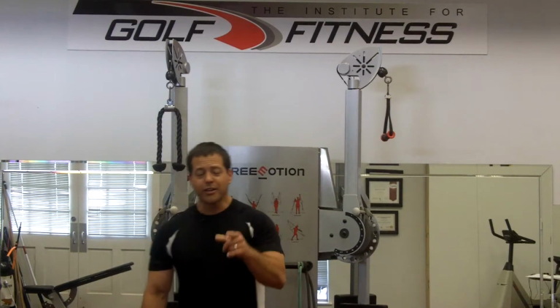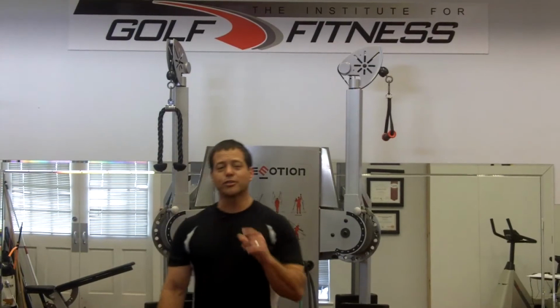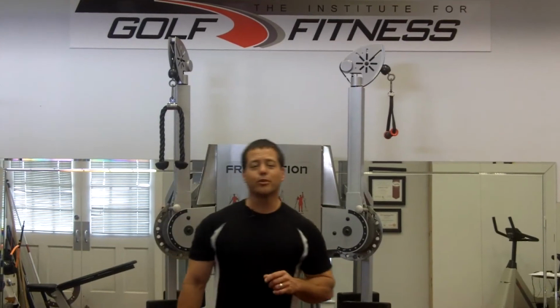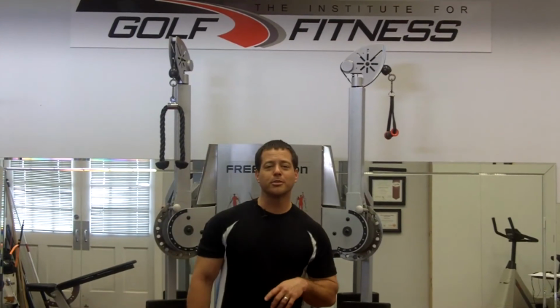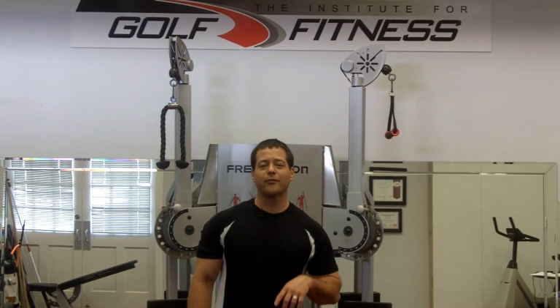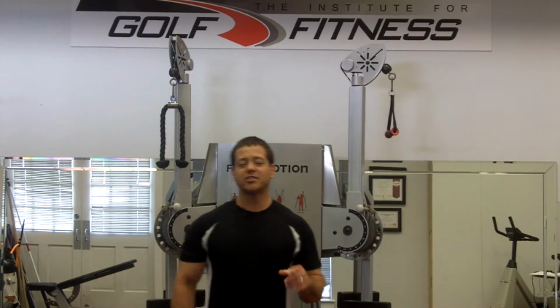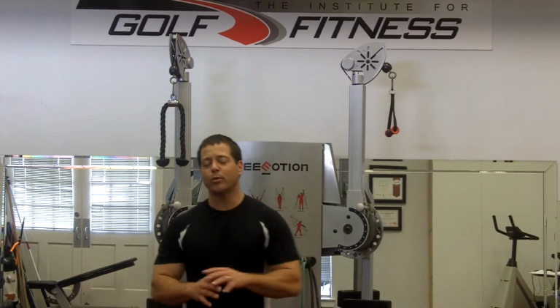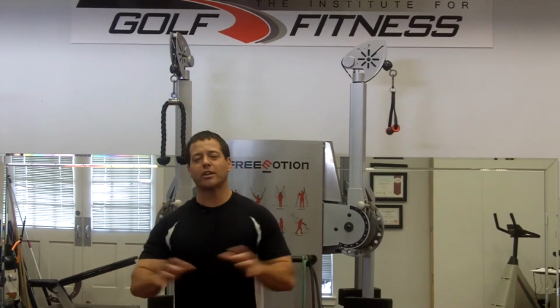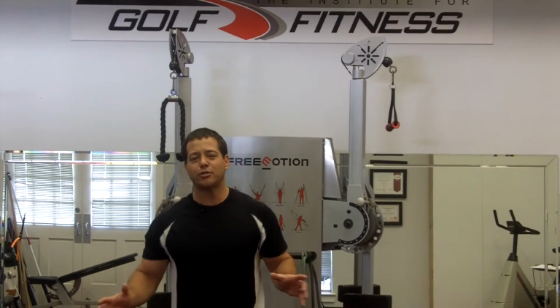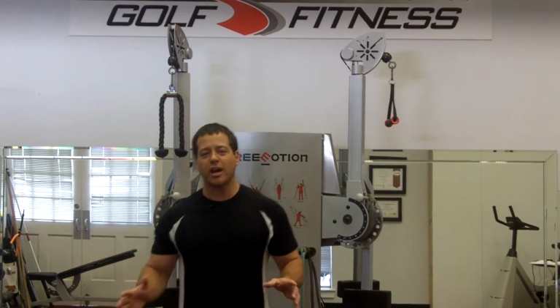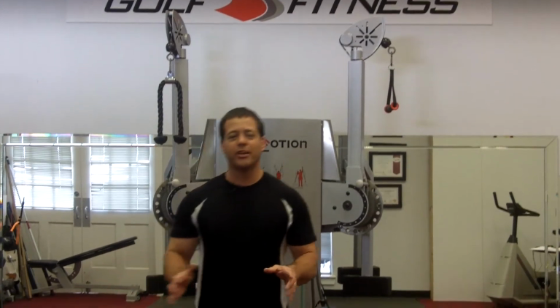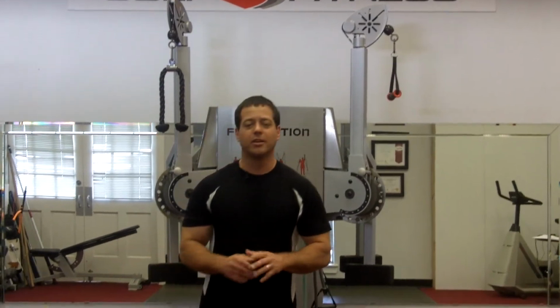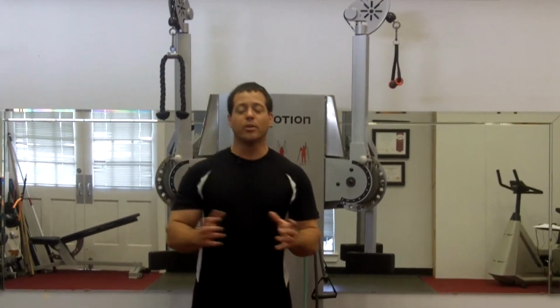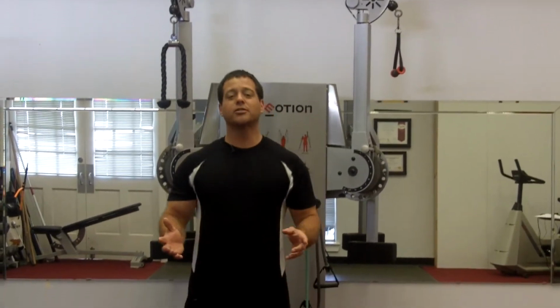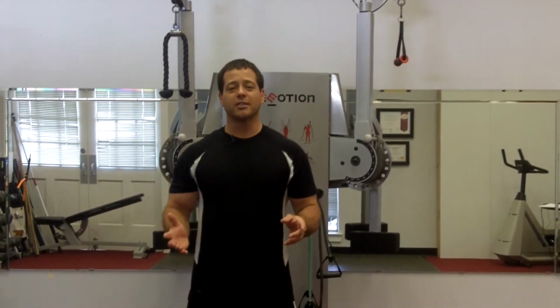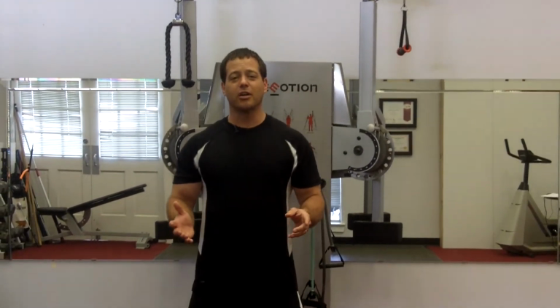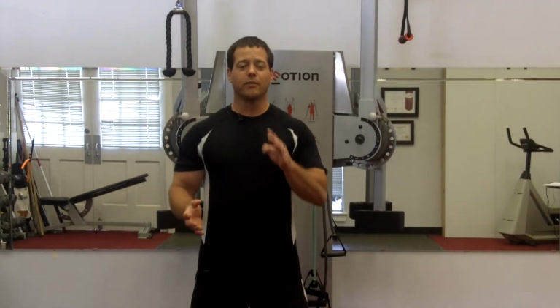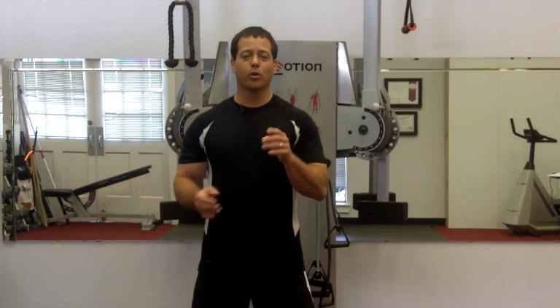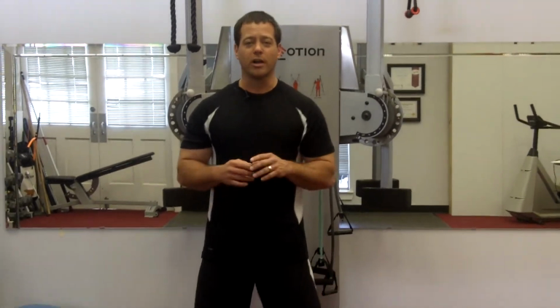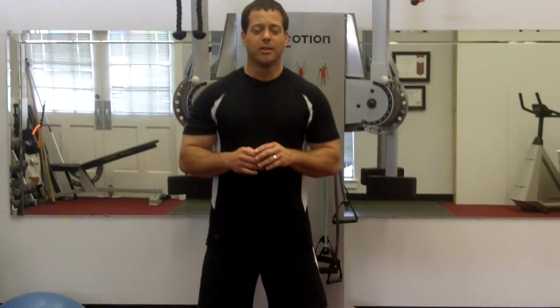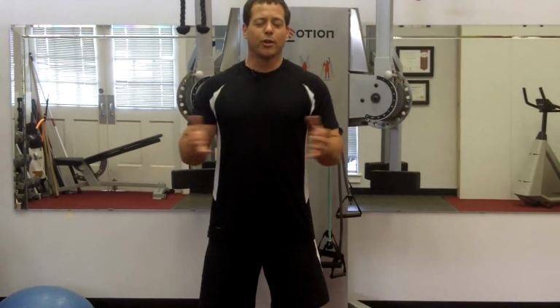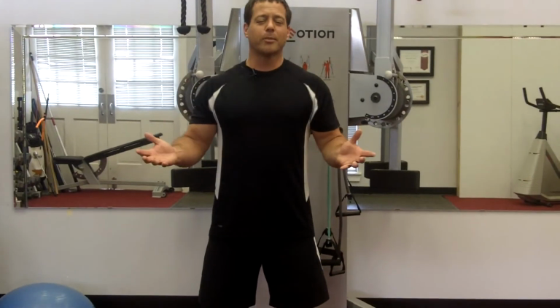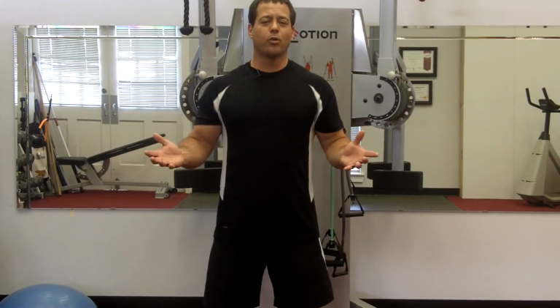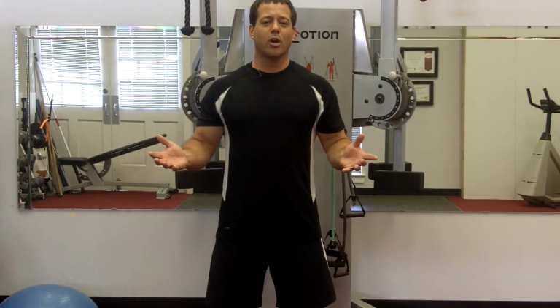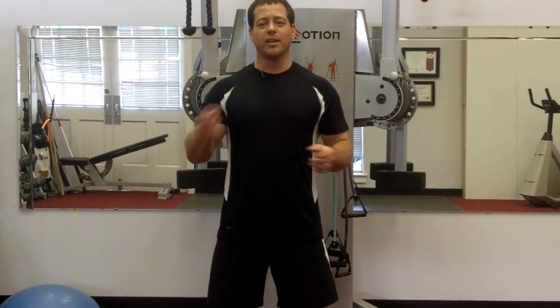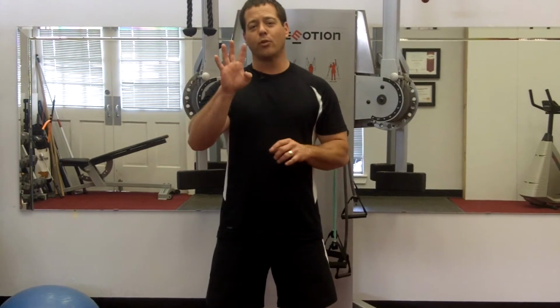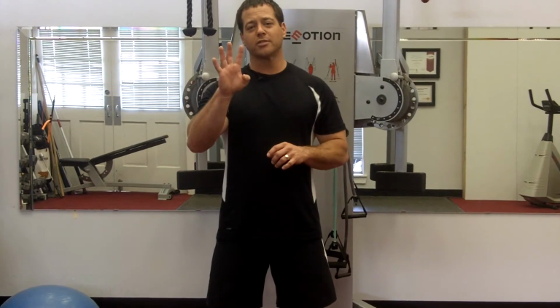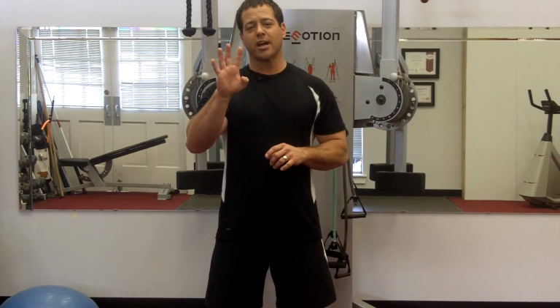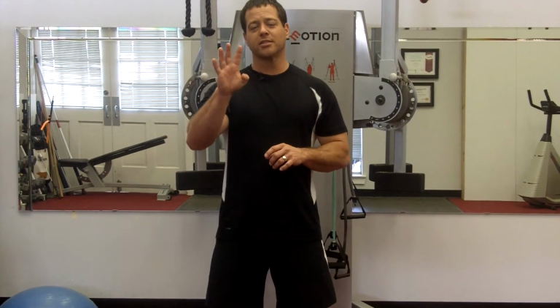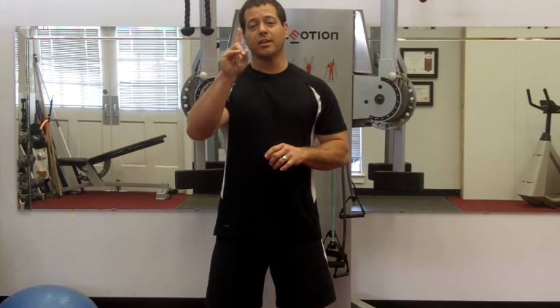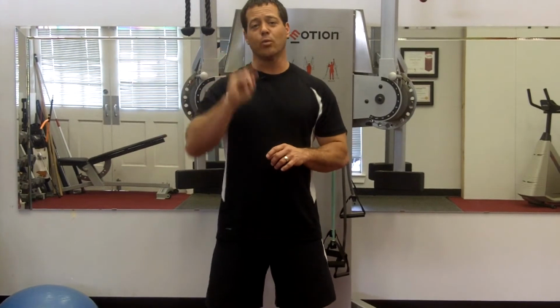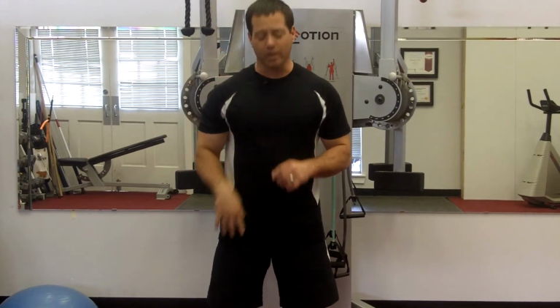Hey, this is Chris Holmes with Chris Holmes Golf Fitness. Today, we're going to get you golf fit with an exercise called four quad. The great thing about four quad — you got four exercises in one.